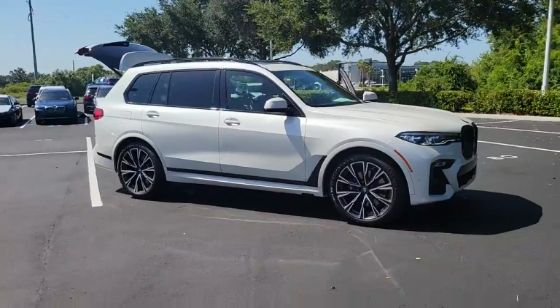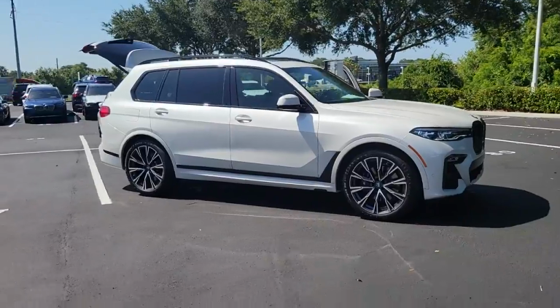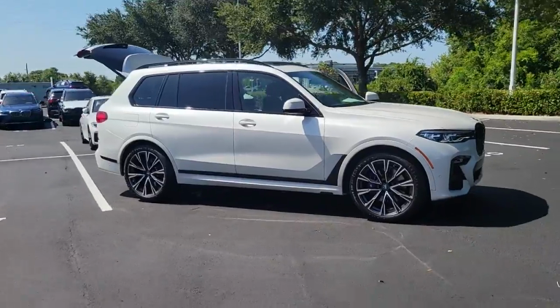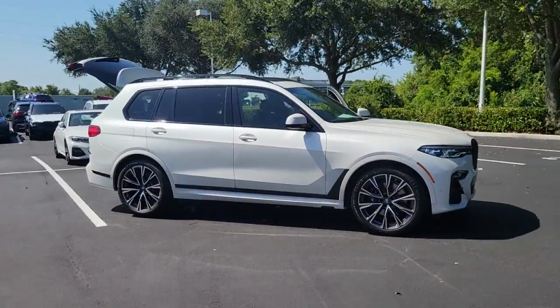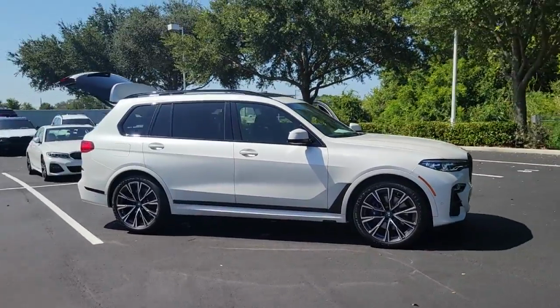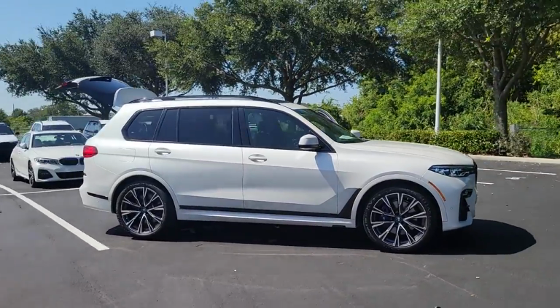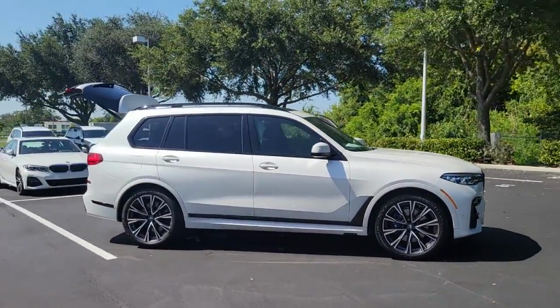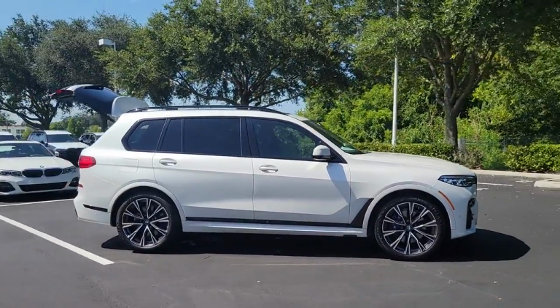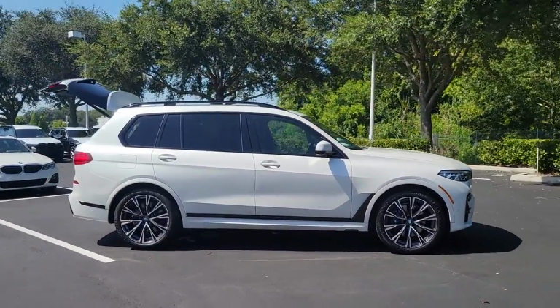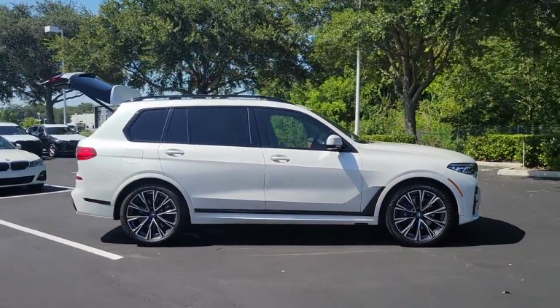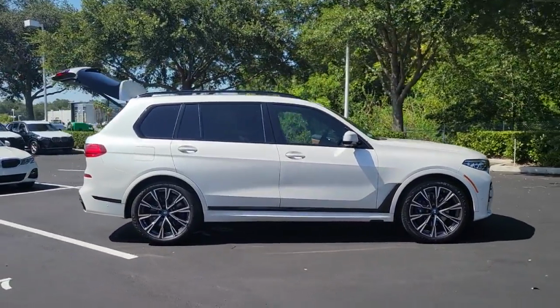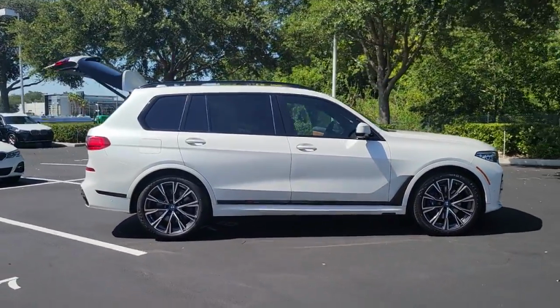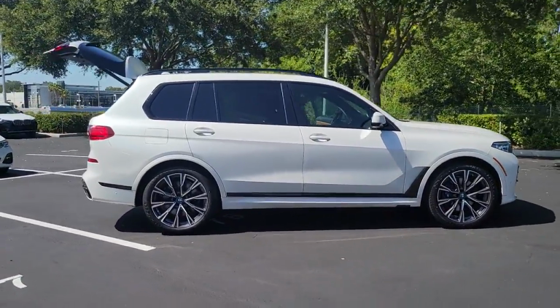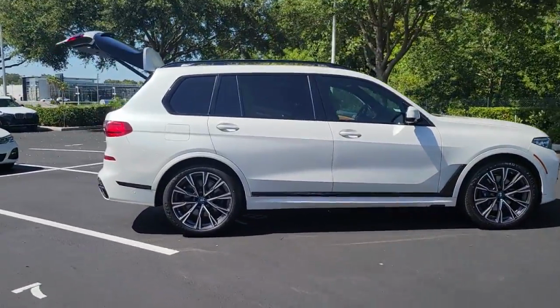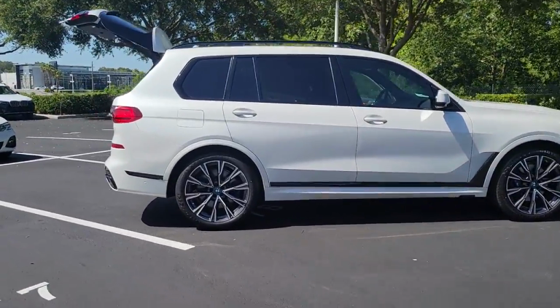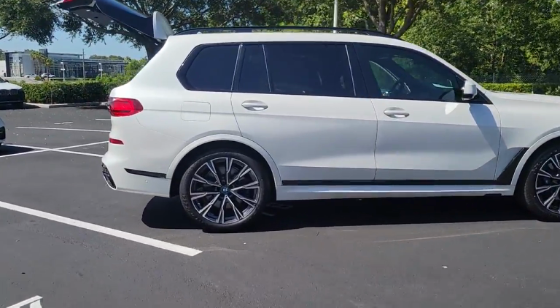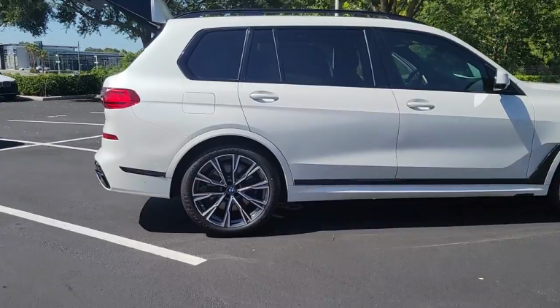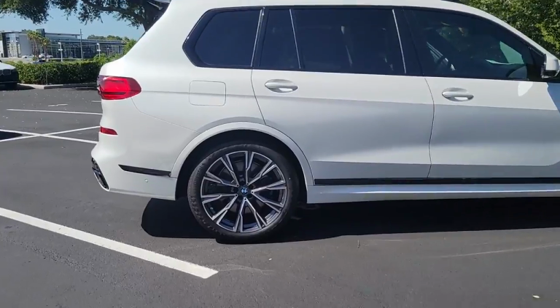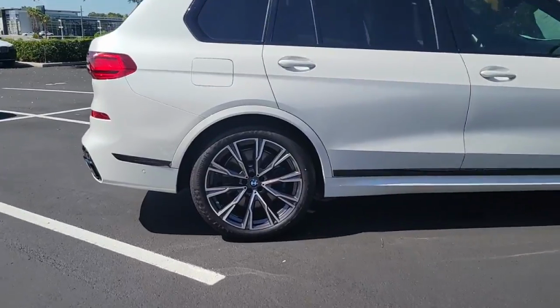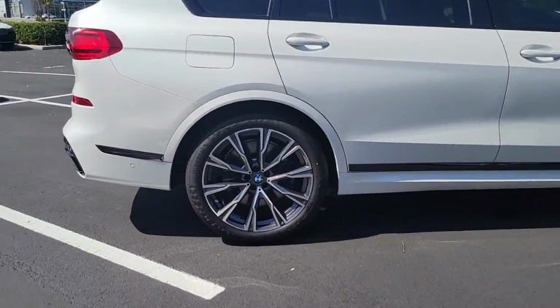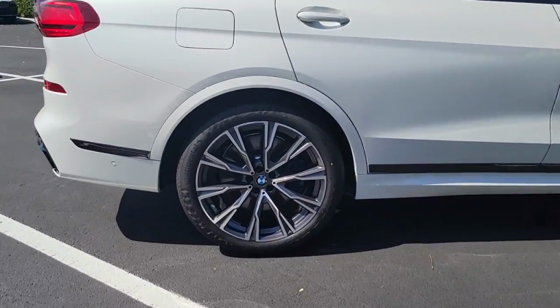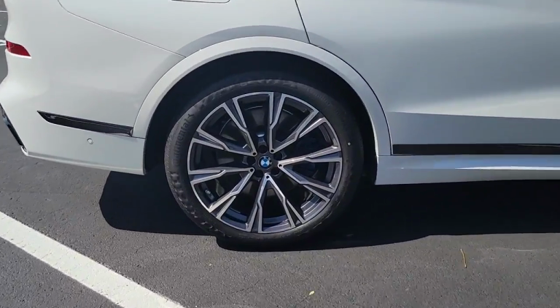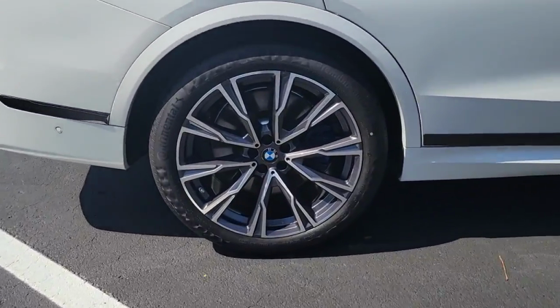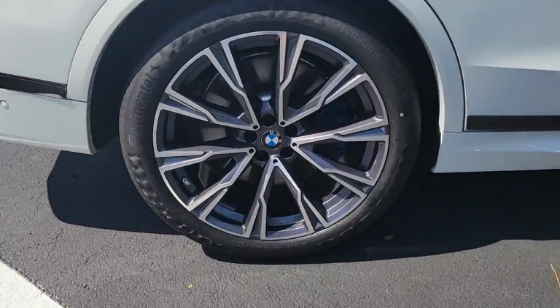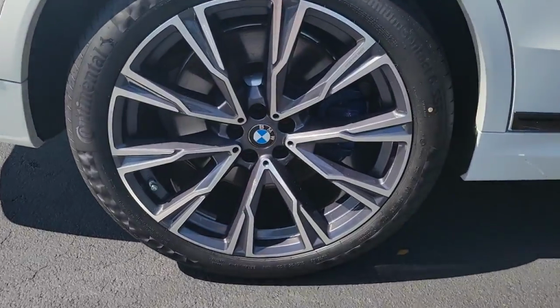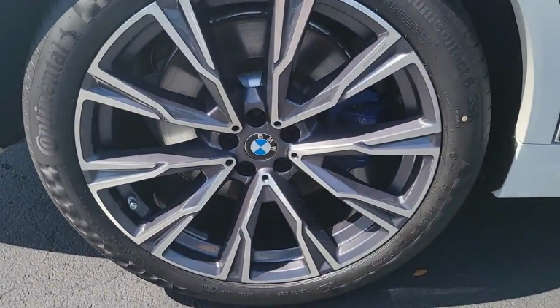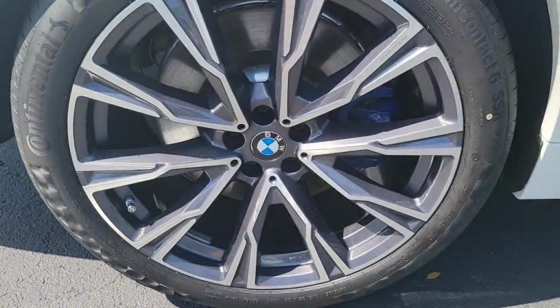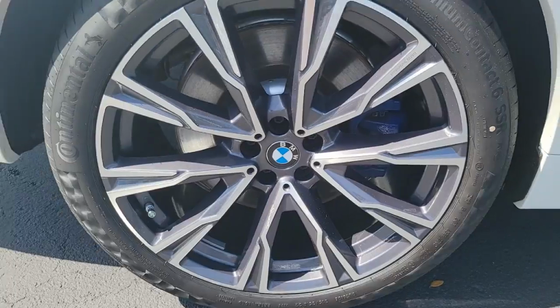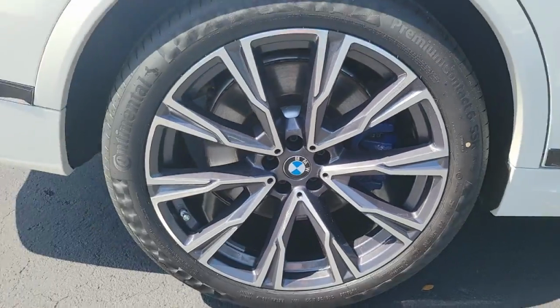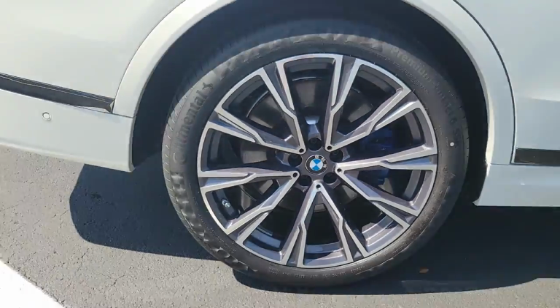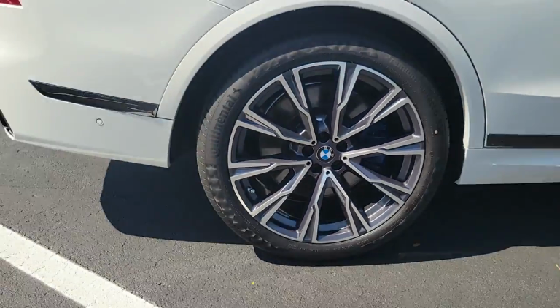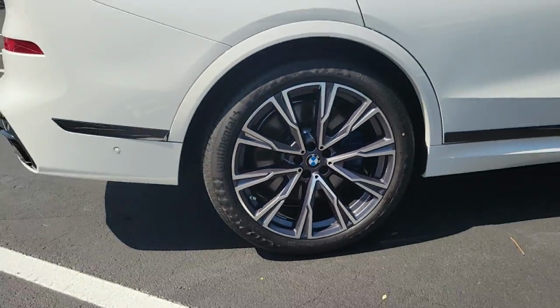Enjoy the view of this 2020 BMW X7. With less than 25,000 miles on the odometer, this vehicle stands out from the rest.